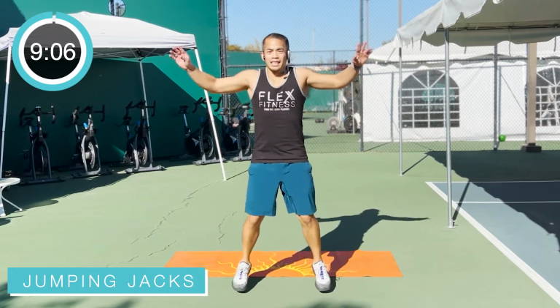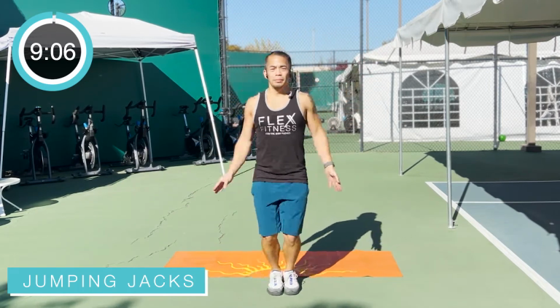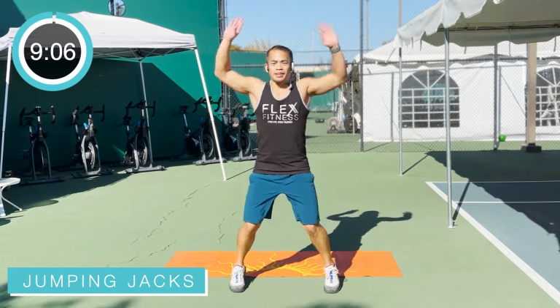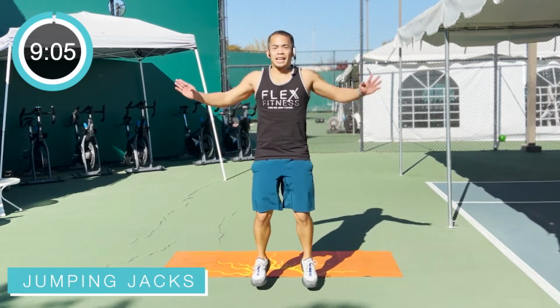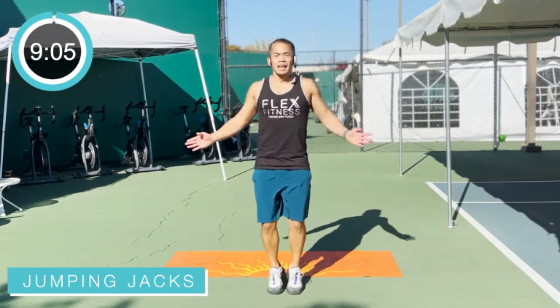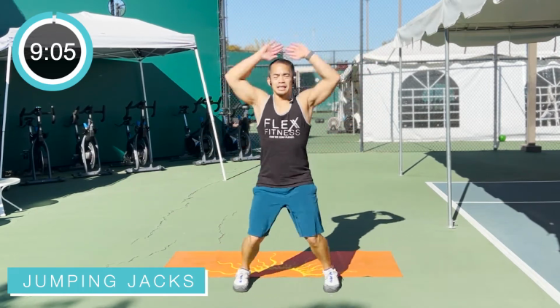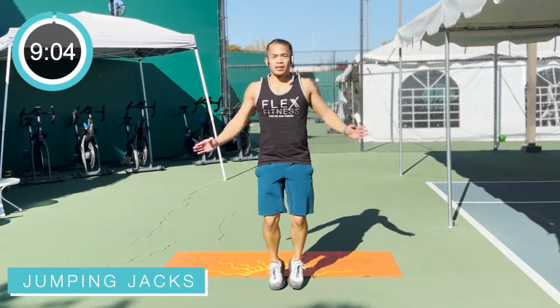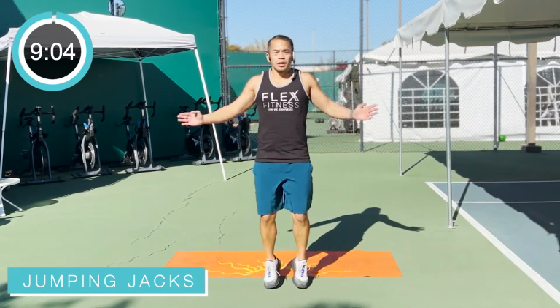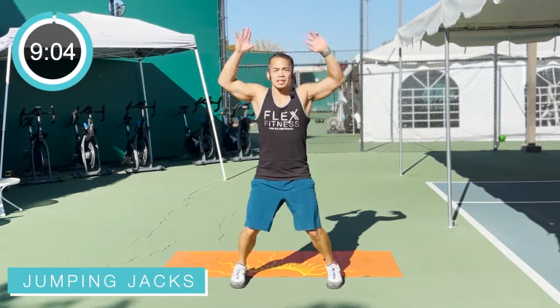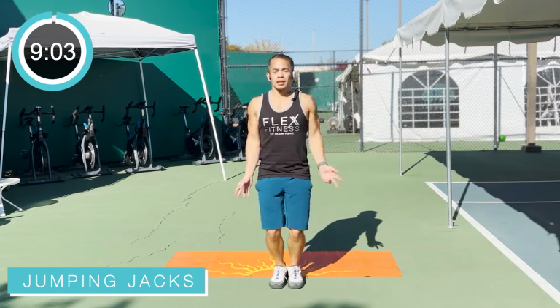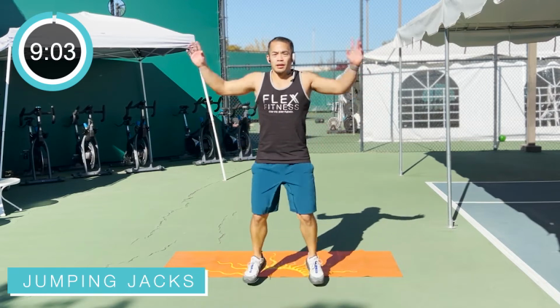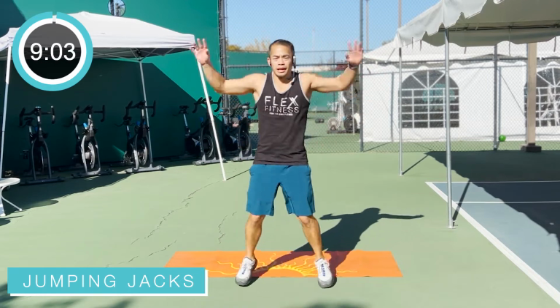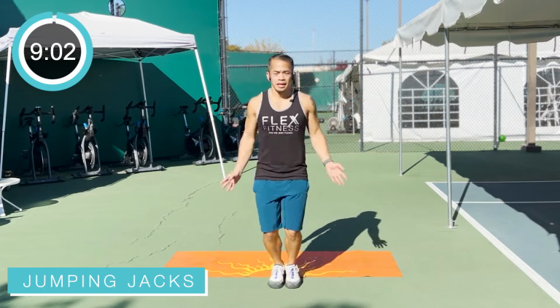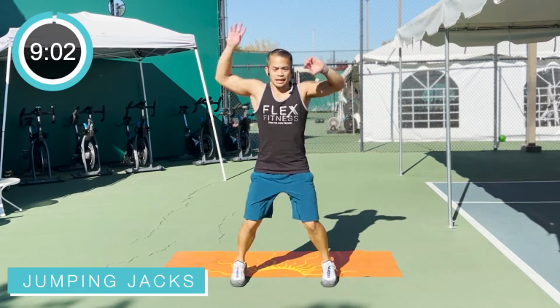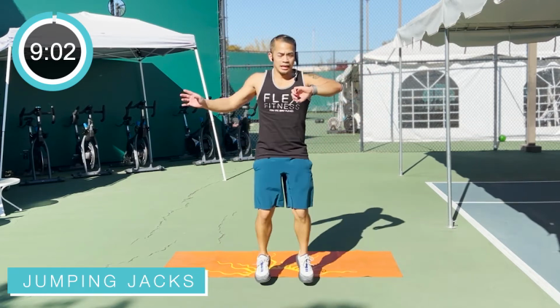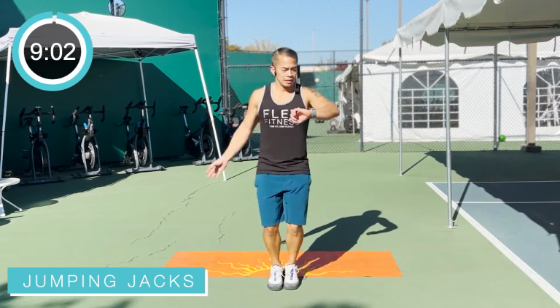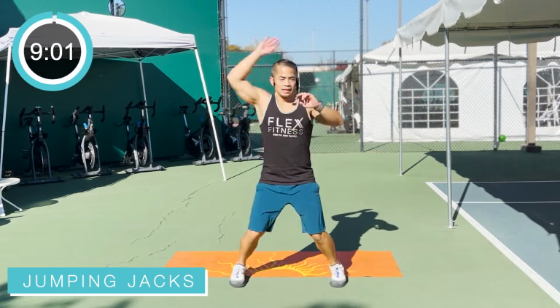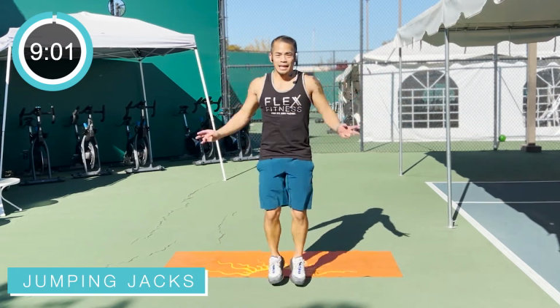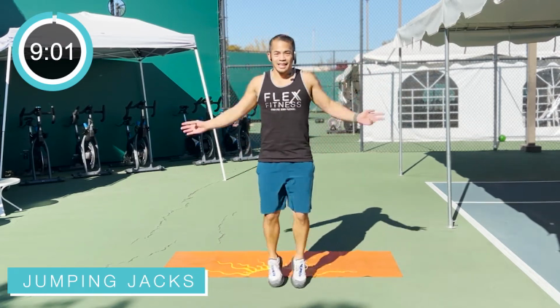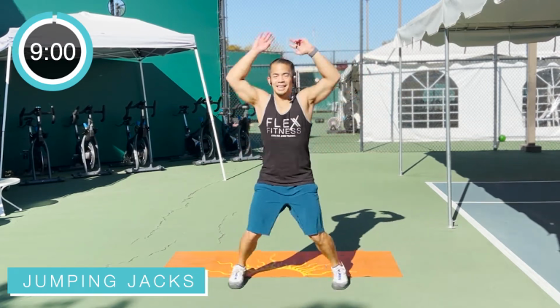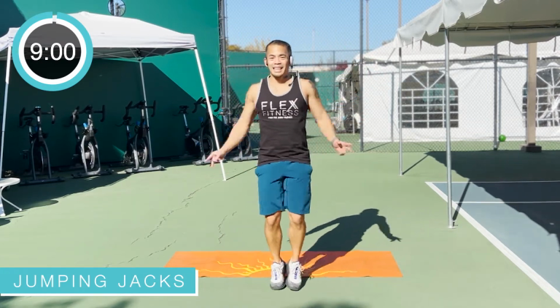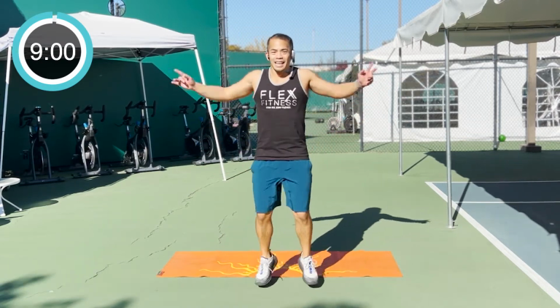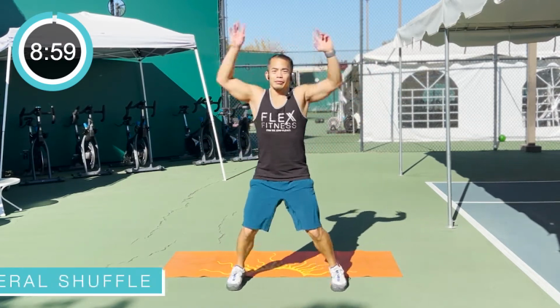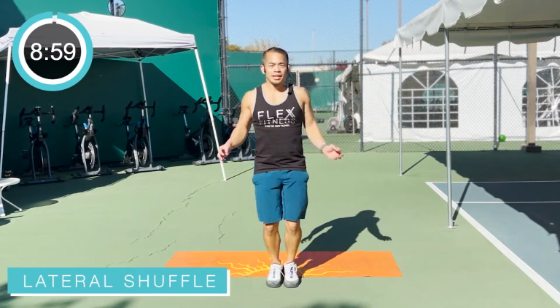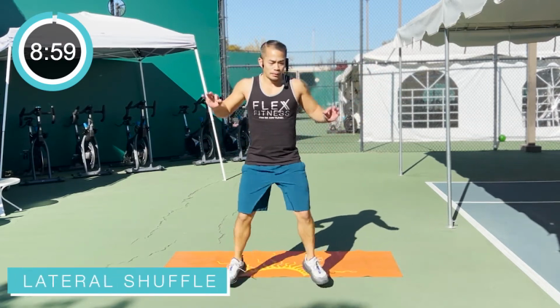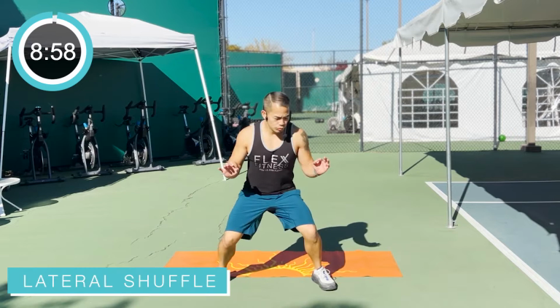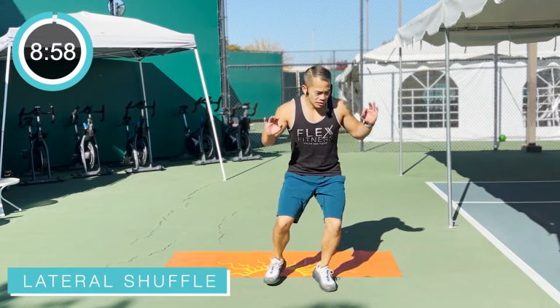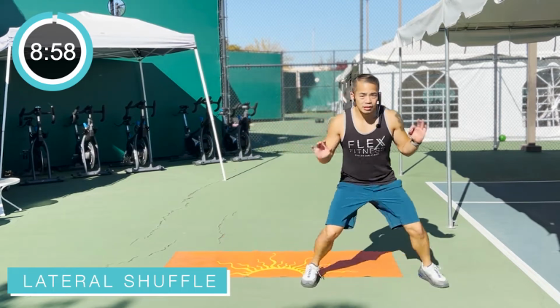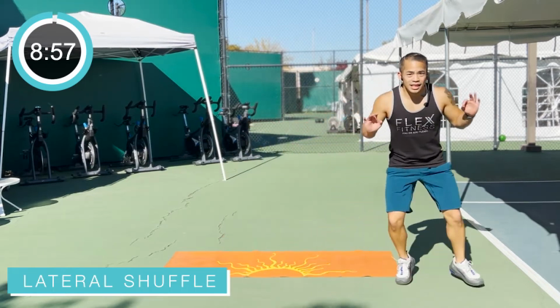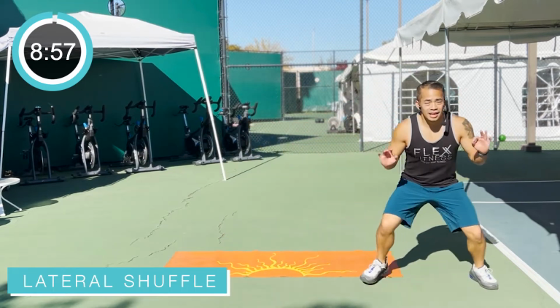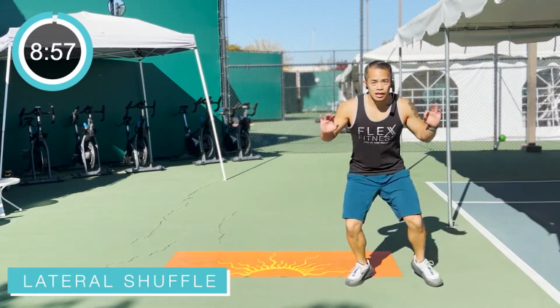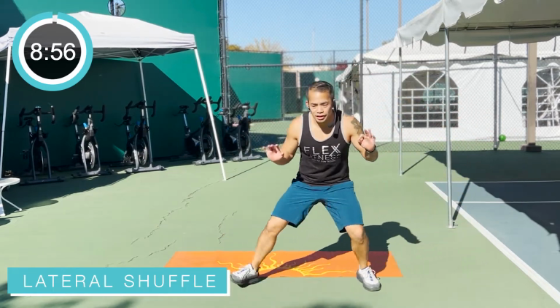Good job, everyone. Just get that heart rate going, get the breathing going. Alright, we're going to drop it low. We're just going to go into a little side-to-side shuffle here.